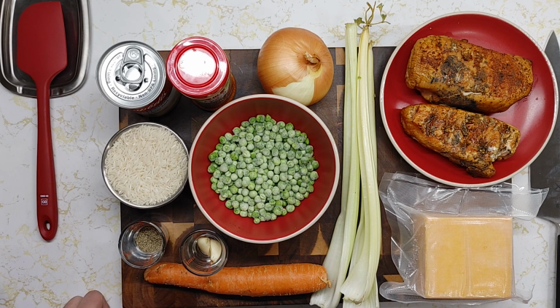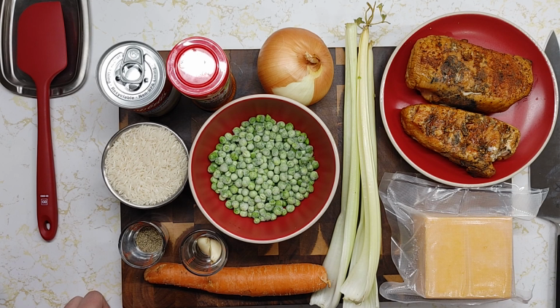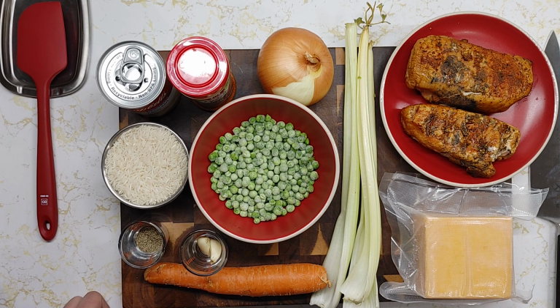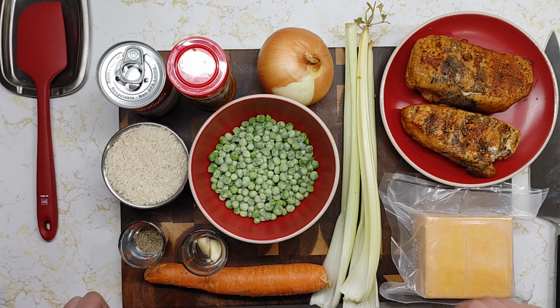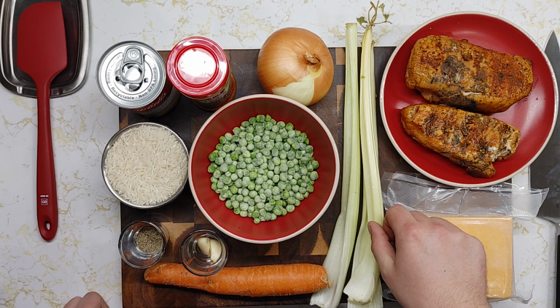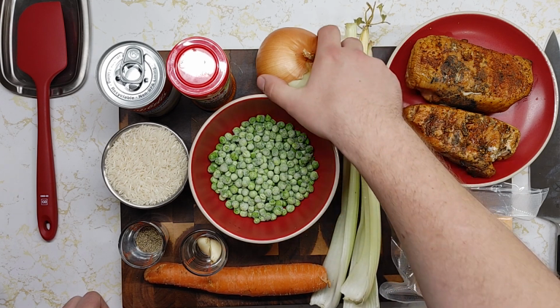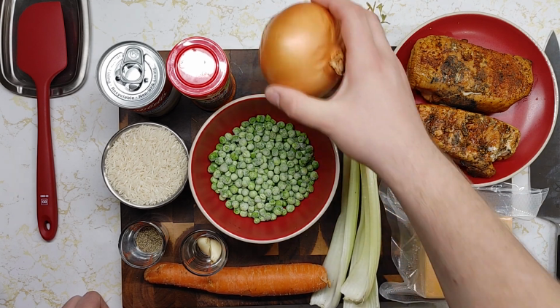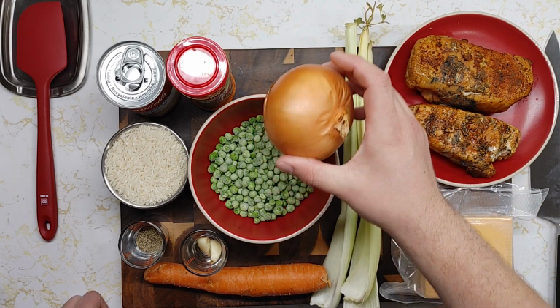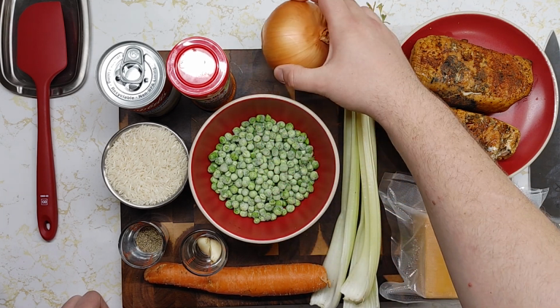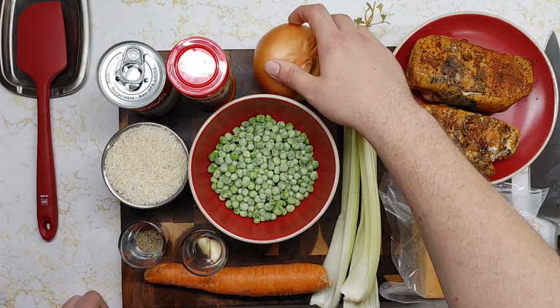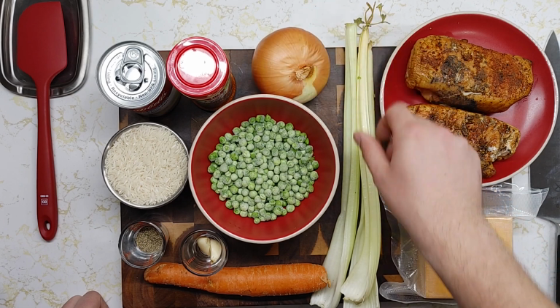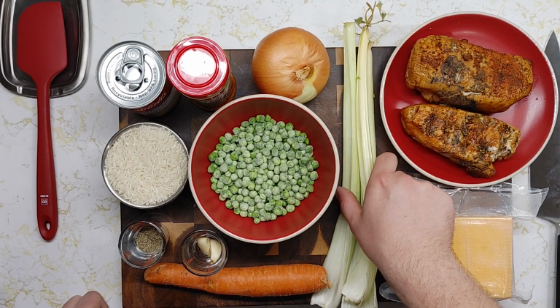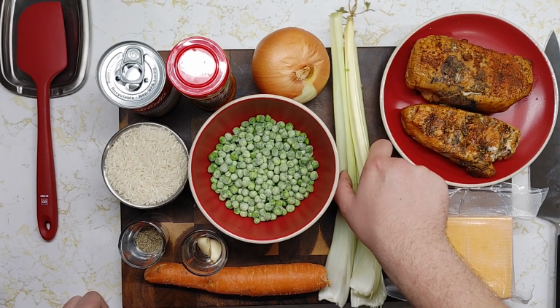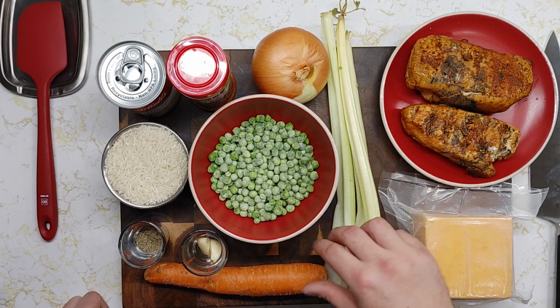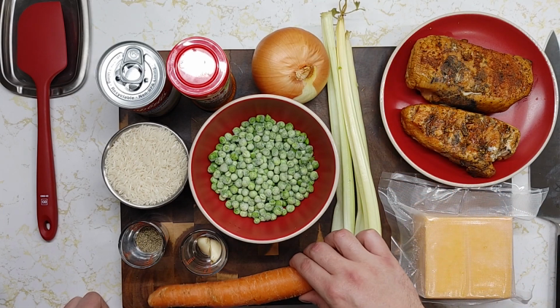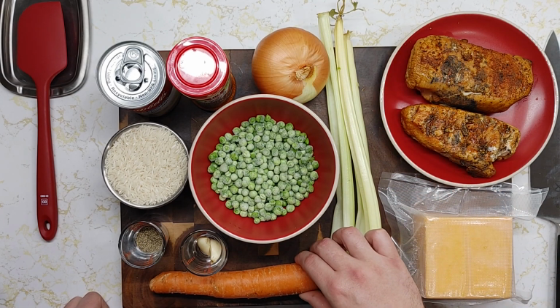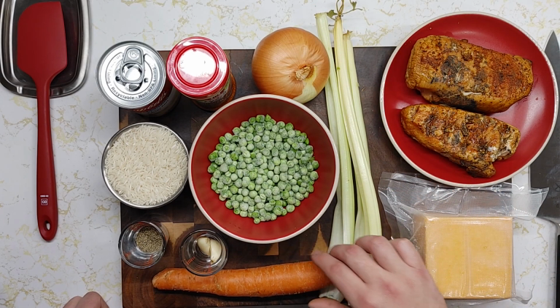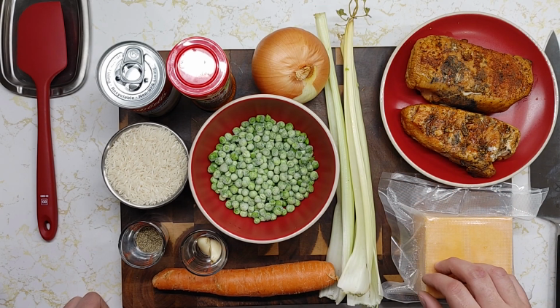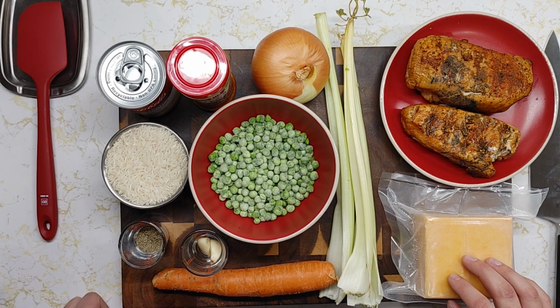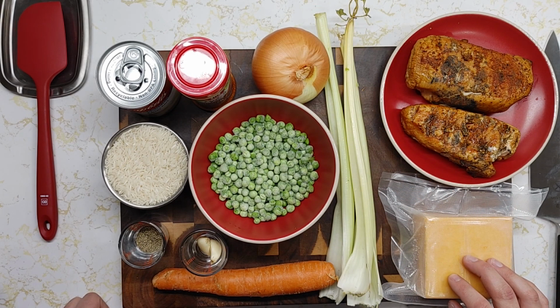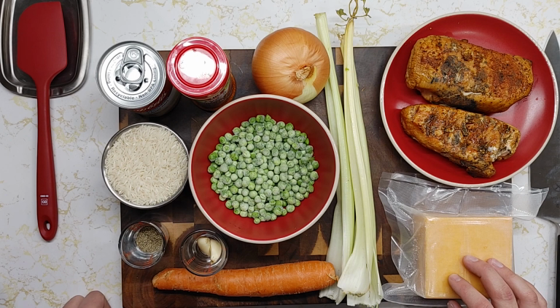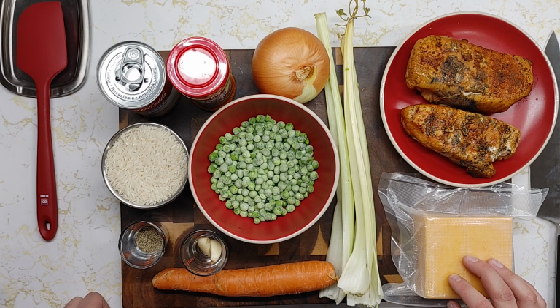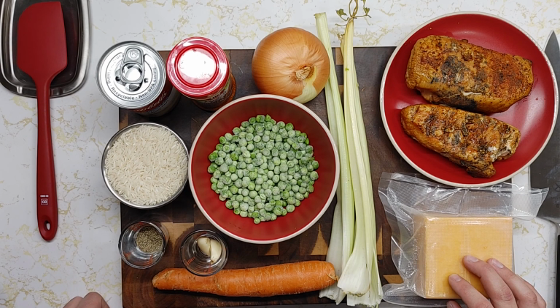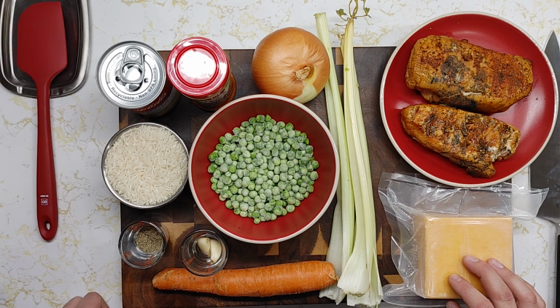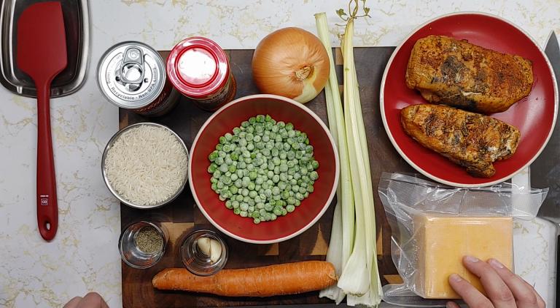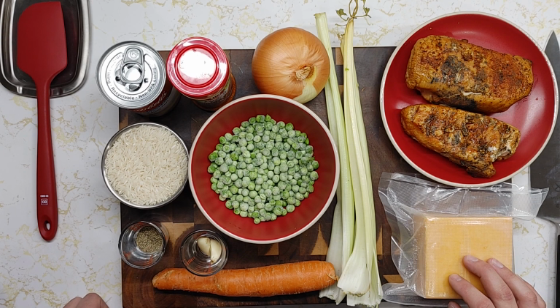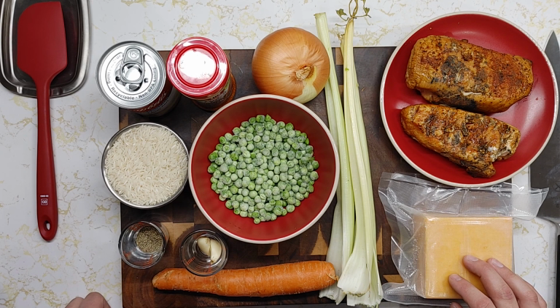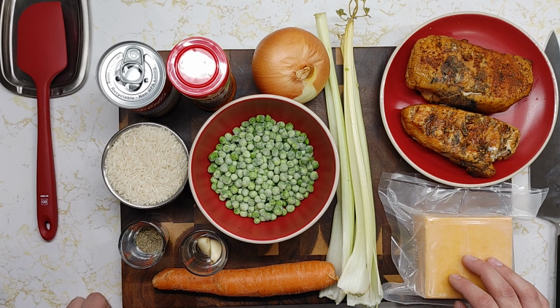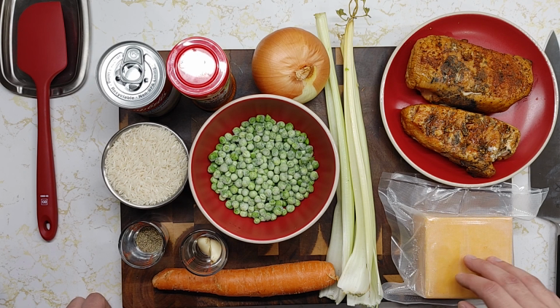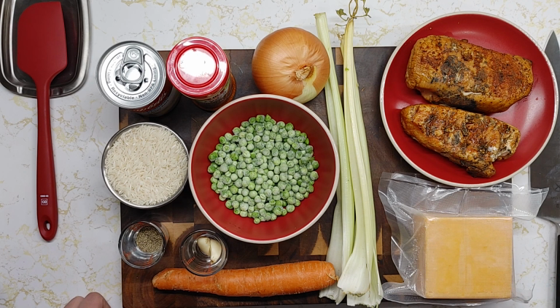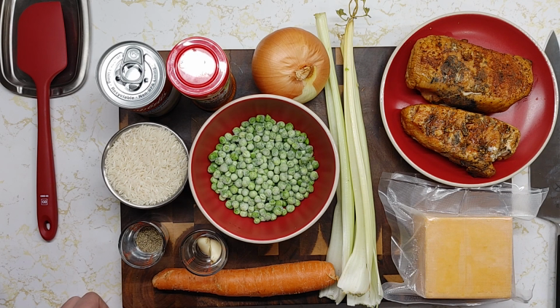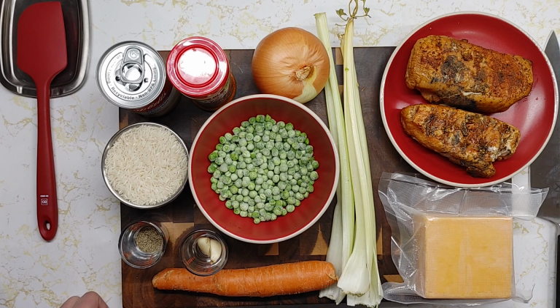So you're going to want to start by chopping up your onion, celery, and carrot, and you're going to want to sauté that for a couple minutes. I'll go ahead and bring you back once I am getting ready to sauté the vegetables.